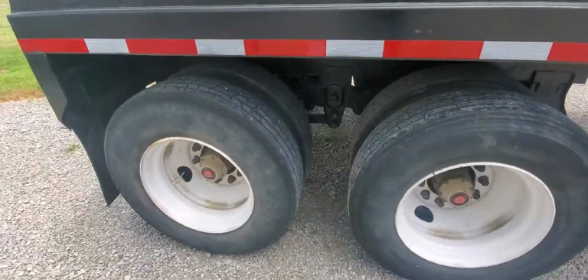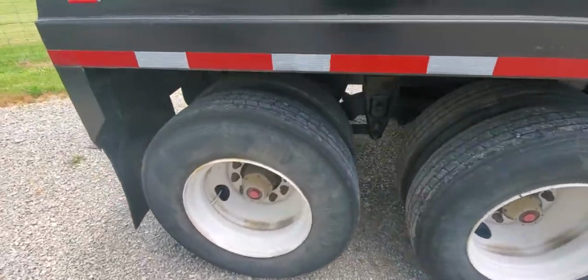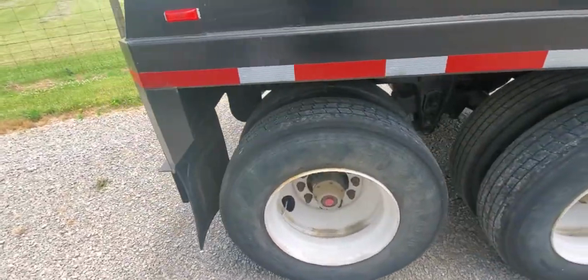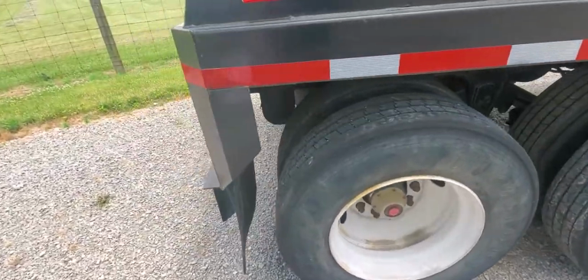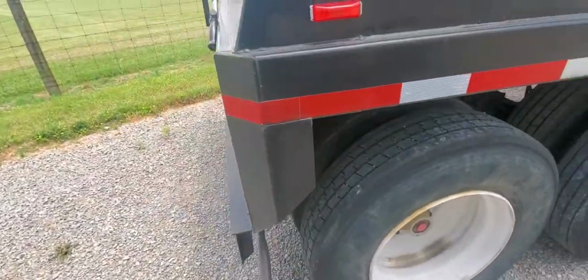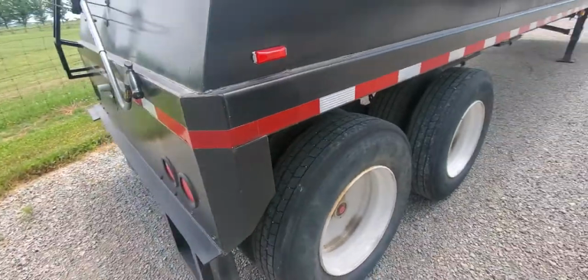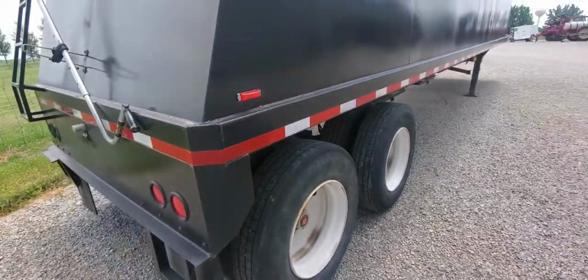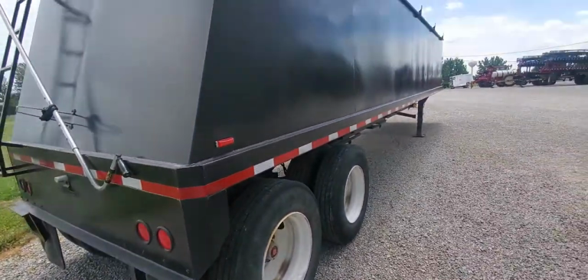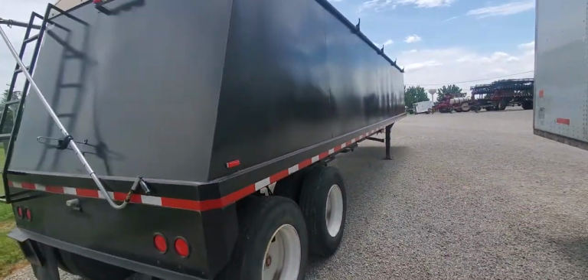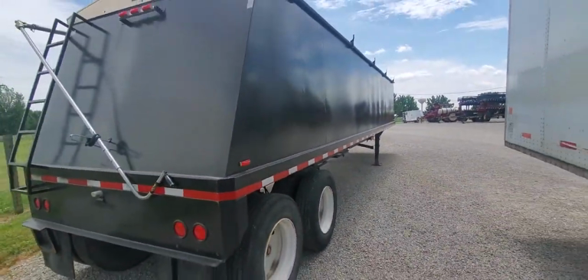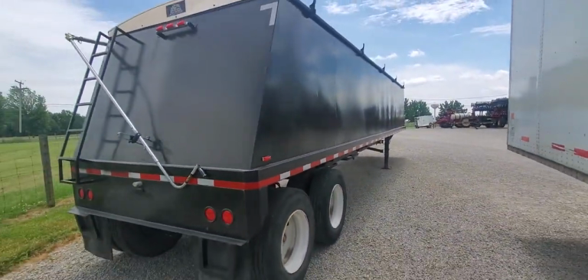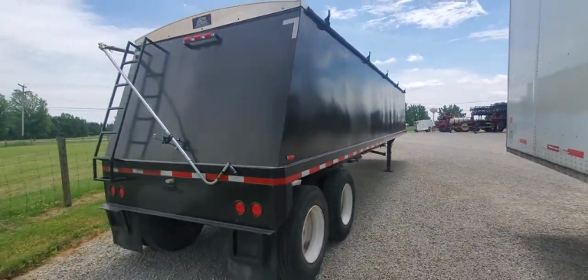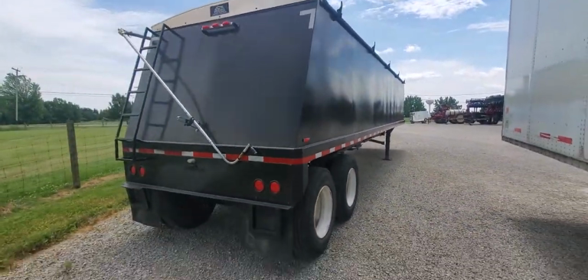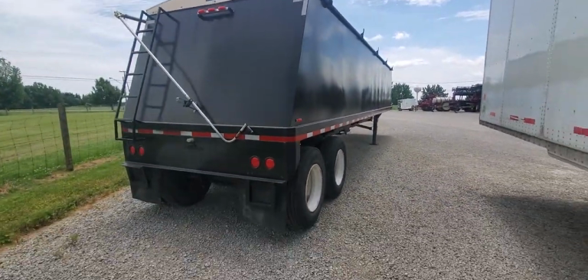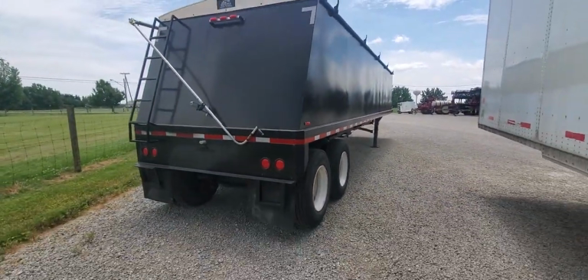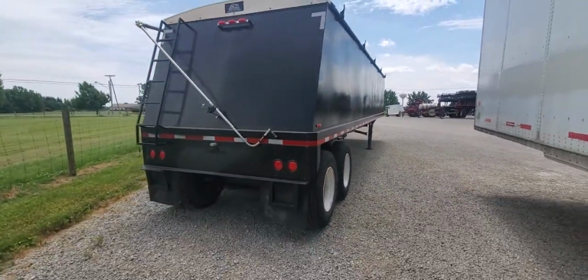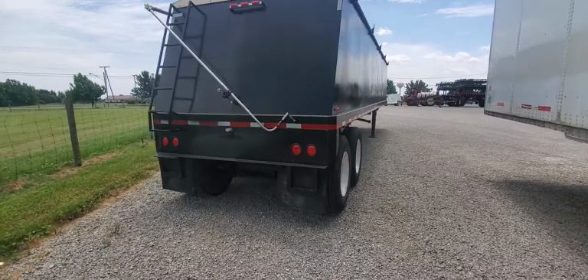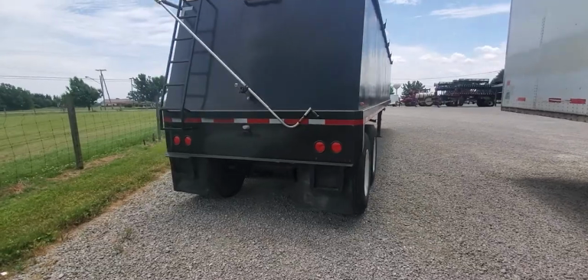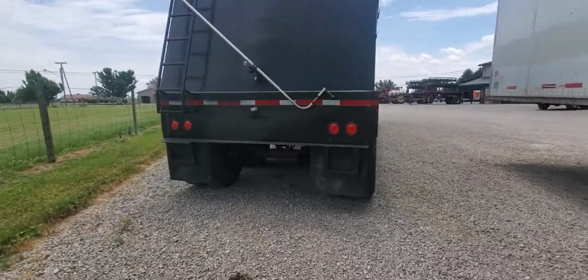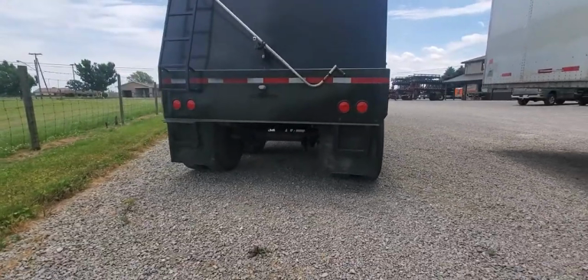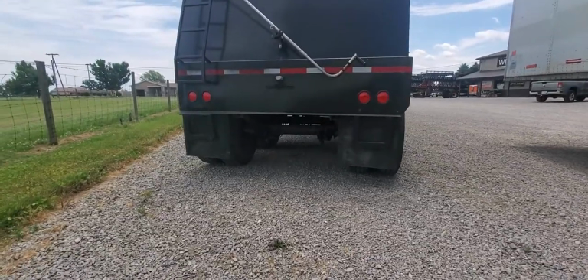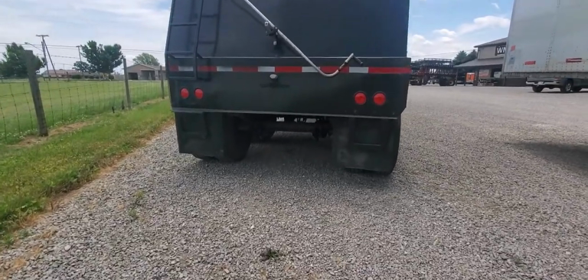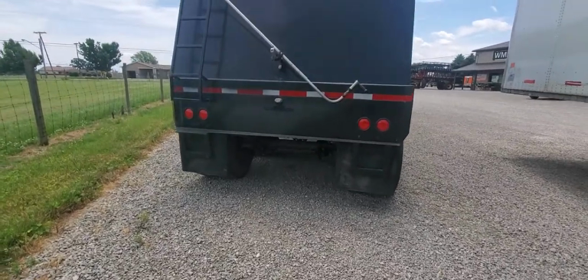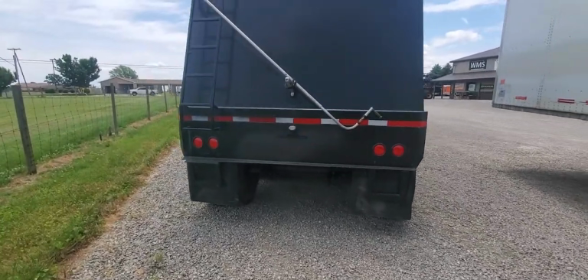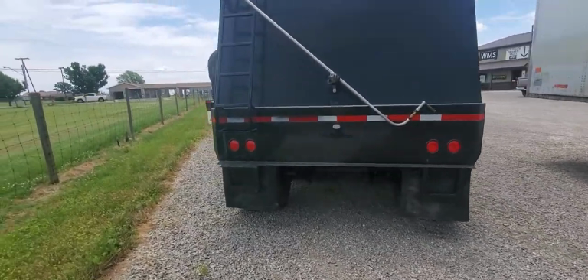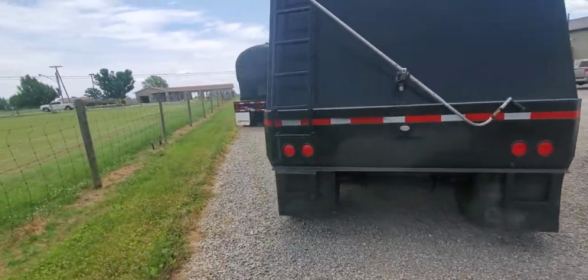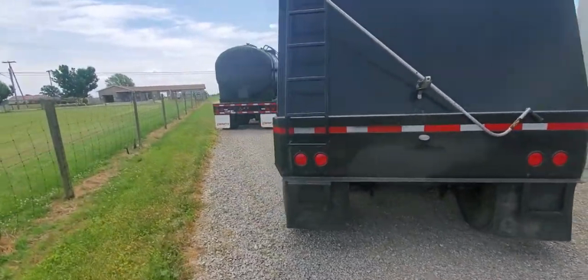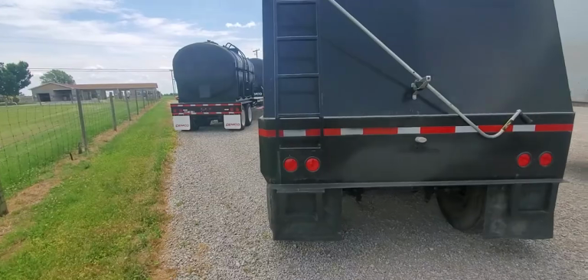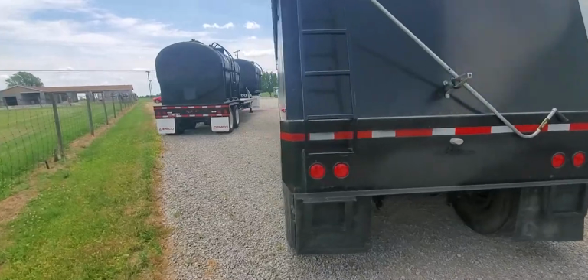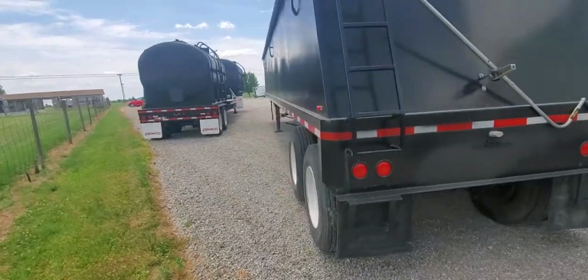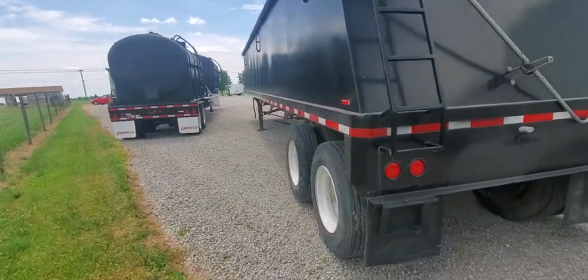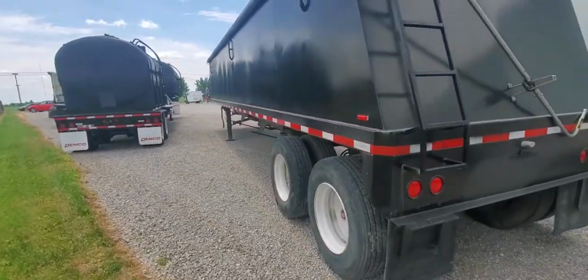It's got good rubber, brakes all the way around it, good tarp on top — manual roll tarp. This trailer is equipped with spring suspension, and it should be ready to roll.